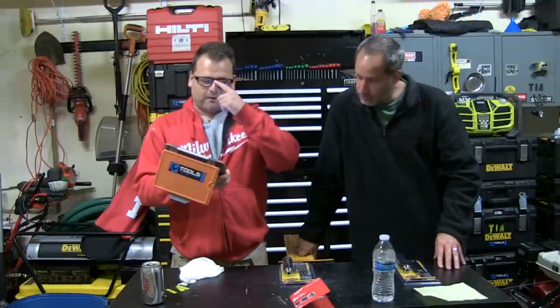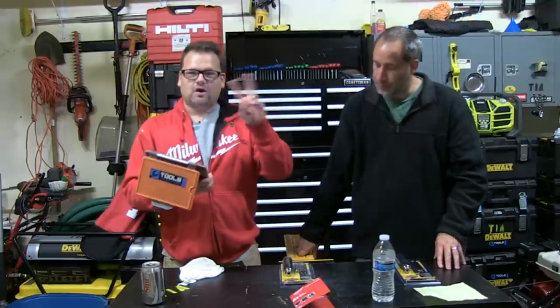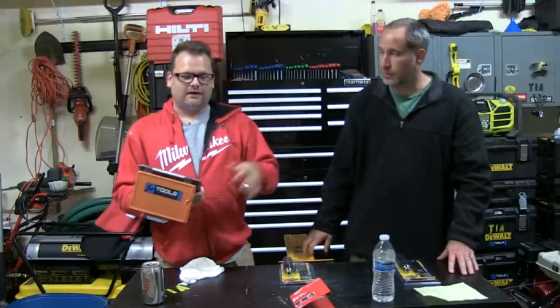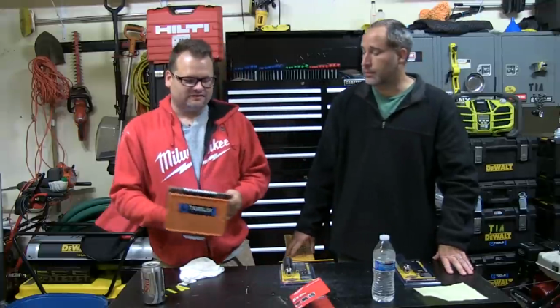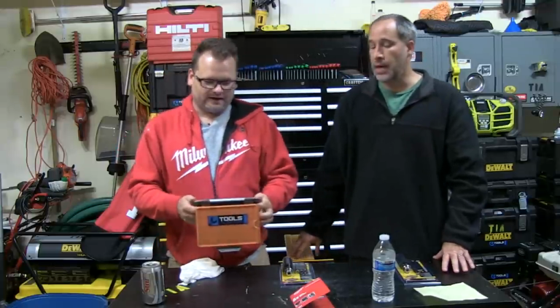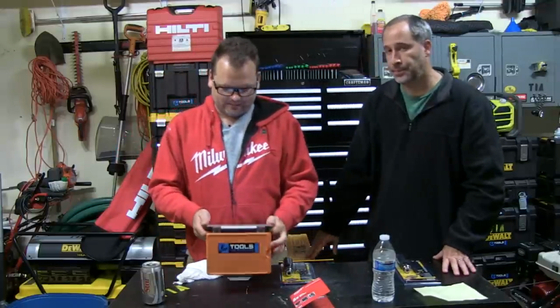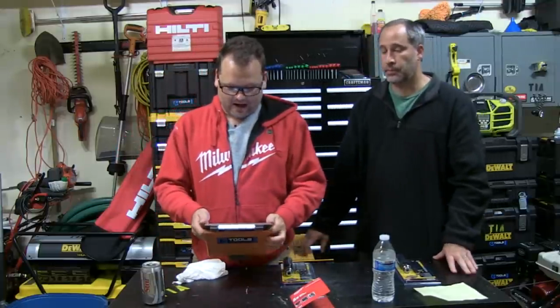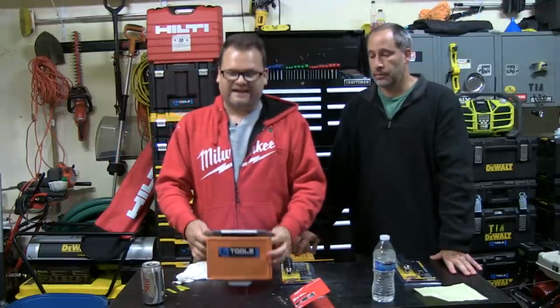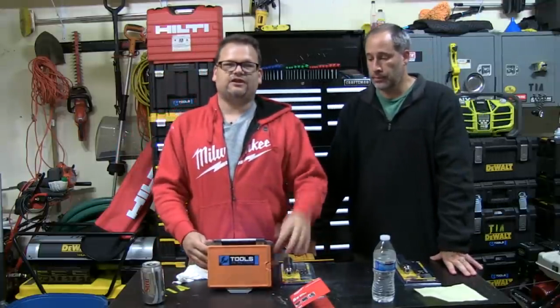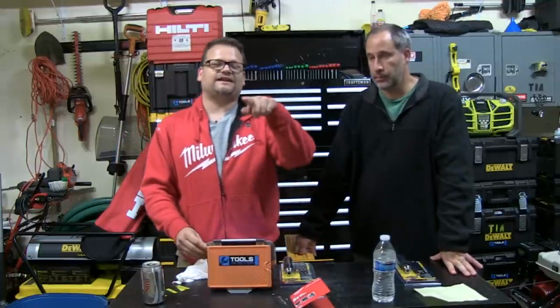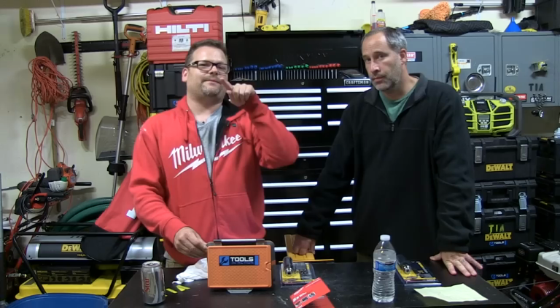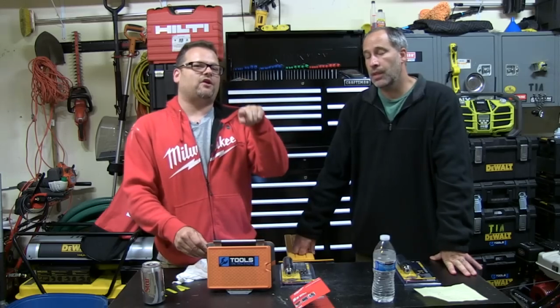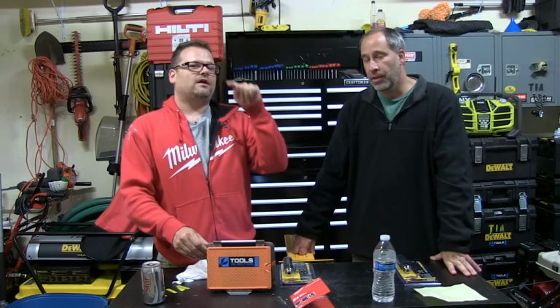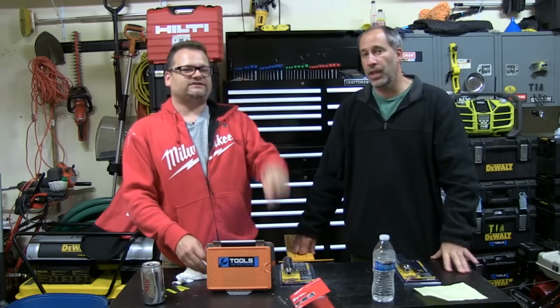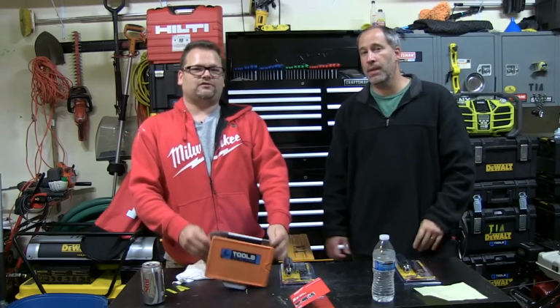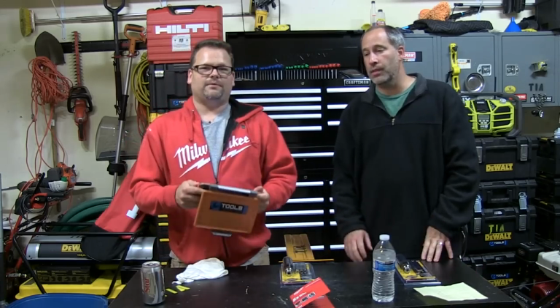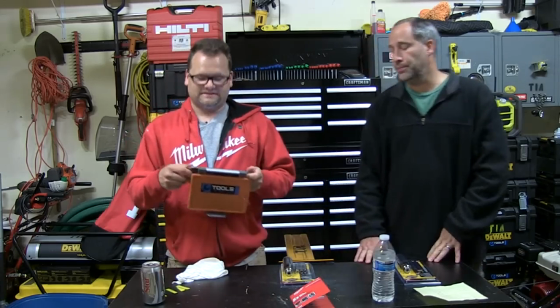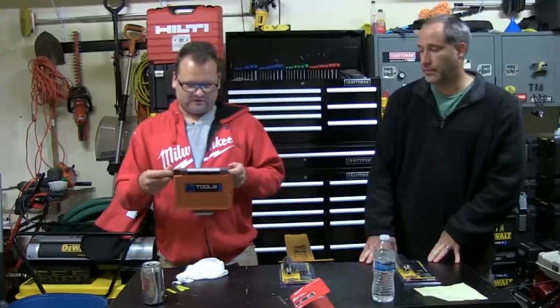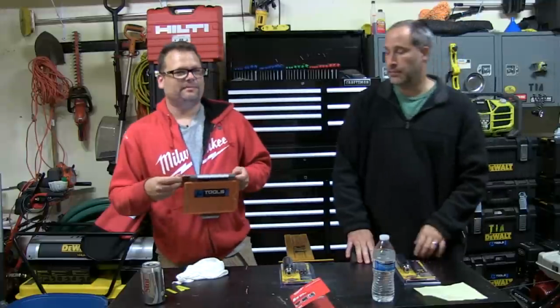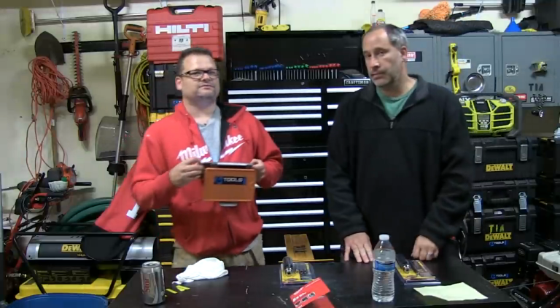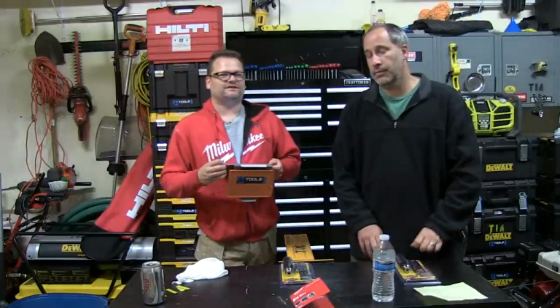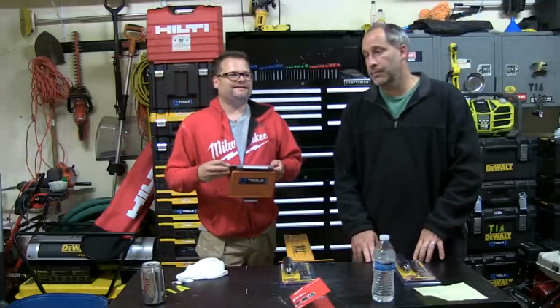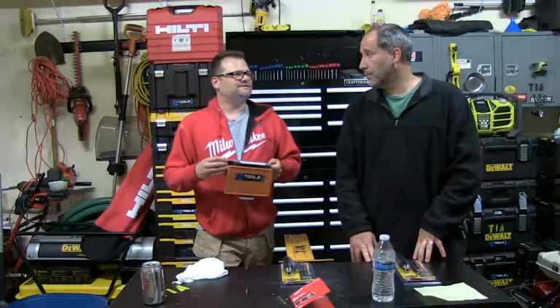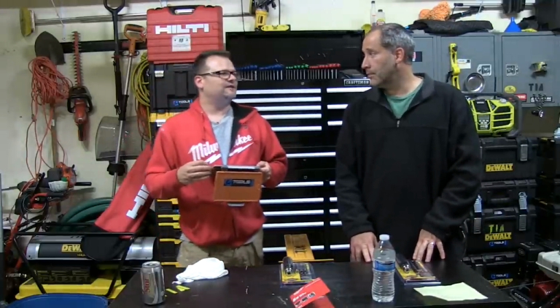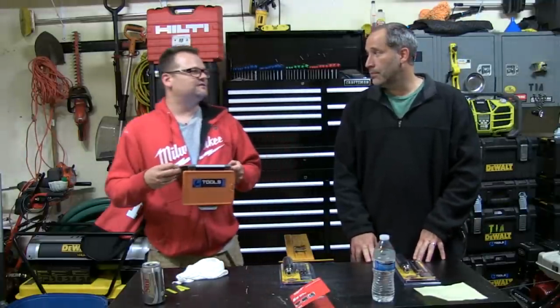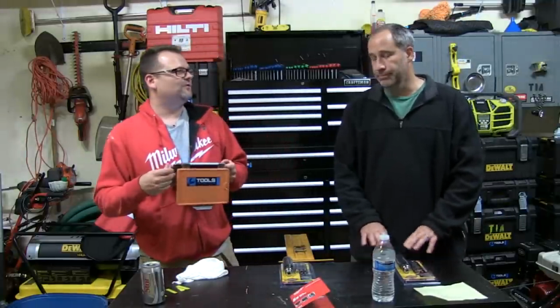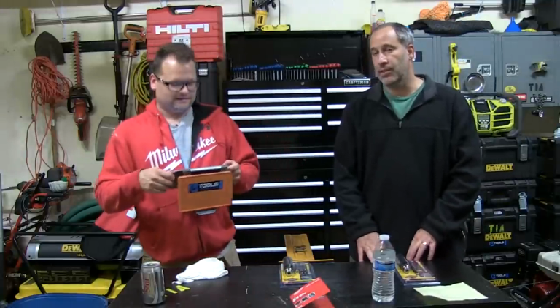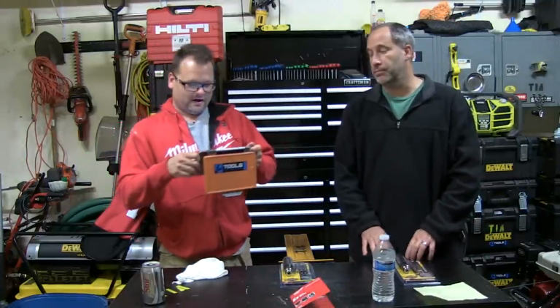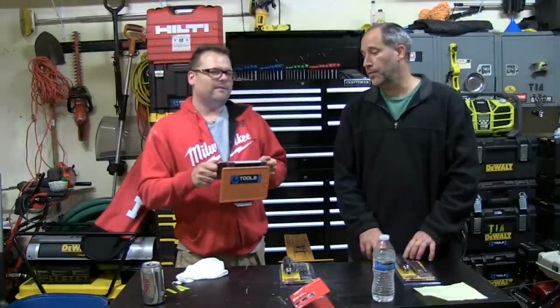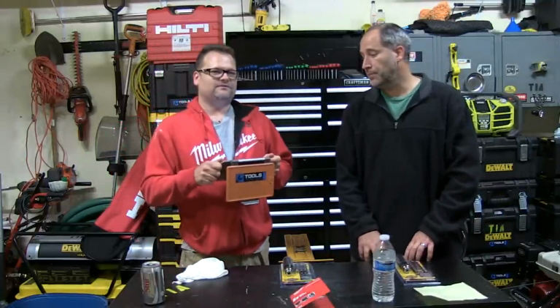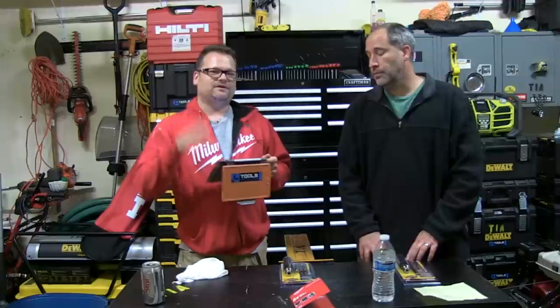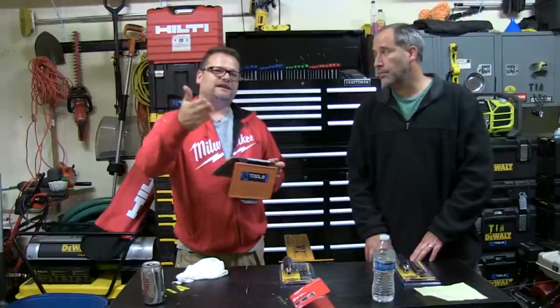We want to do a couple shoutouts. You guys aren't winning anything, but Frankie G — congratulations on a baby girl. He definitely hooks us up here at Tools in Action. I think he put a sticker on his truck for us too — we remember stuff like that. Congratulations.